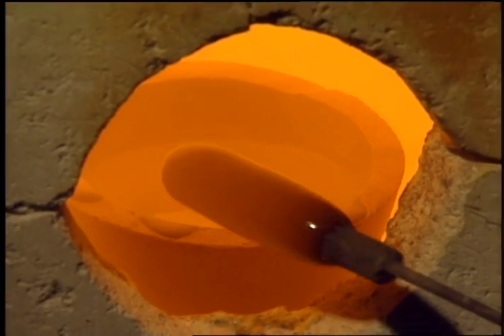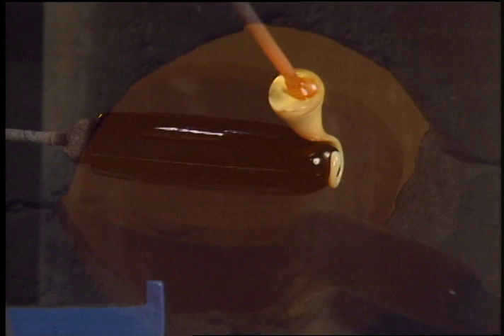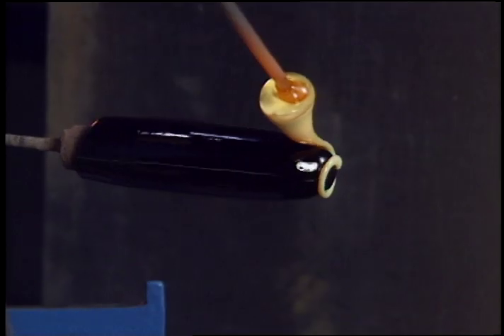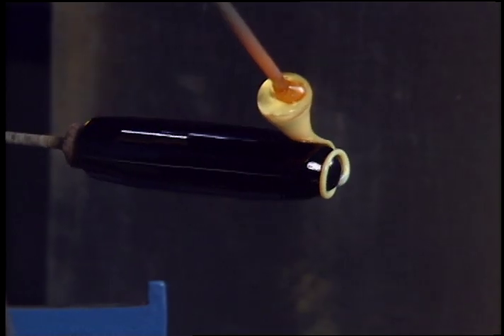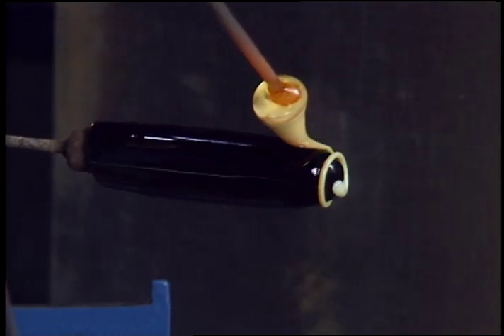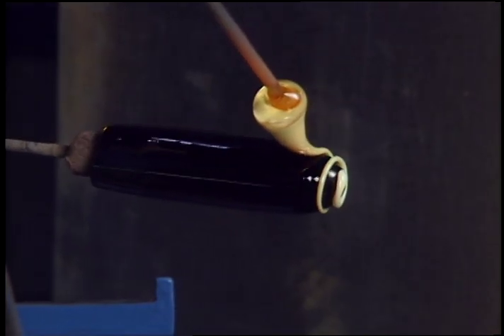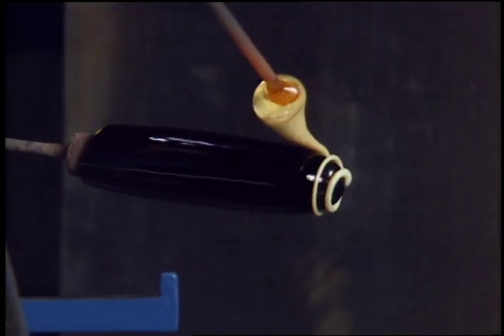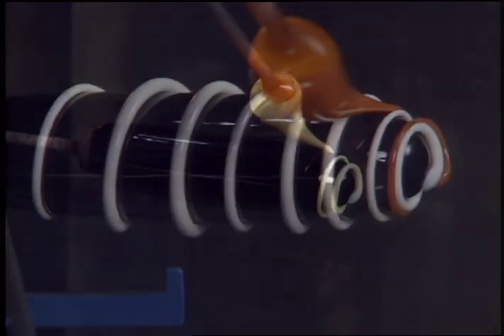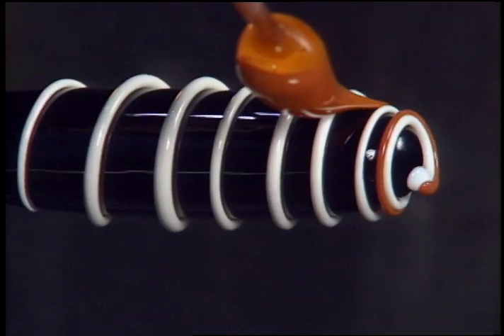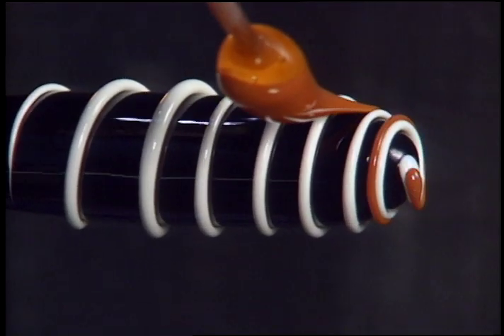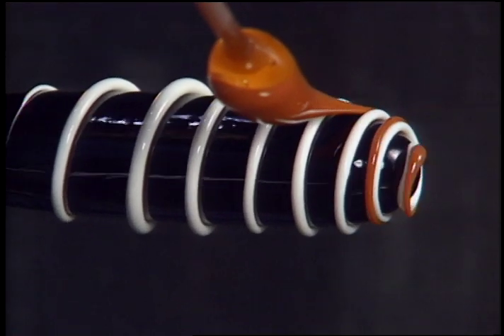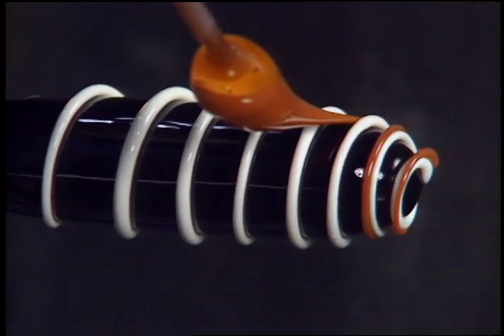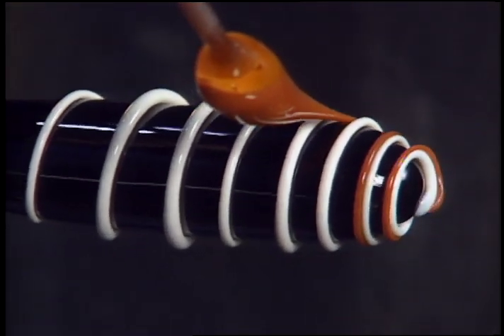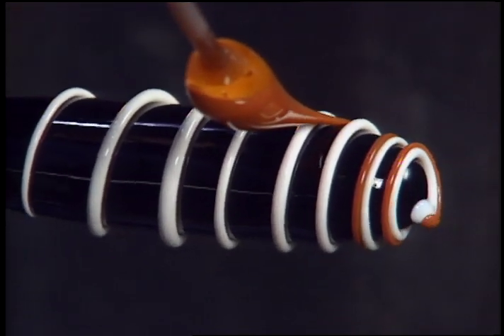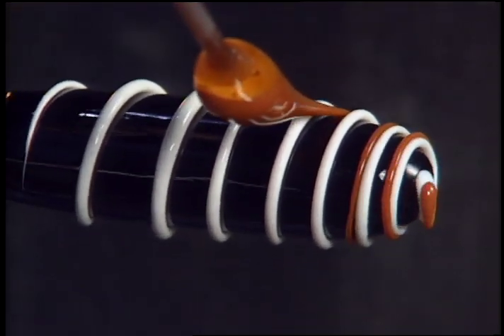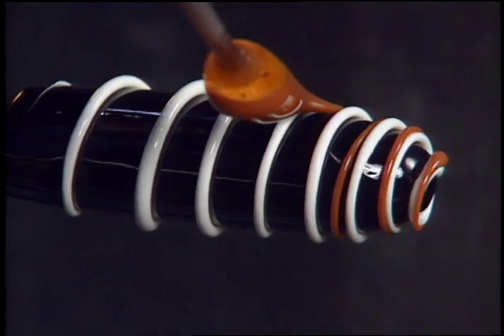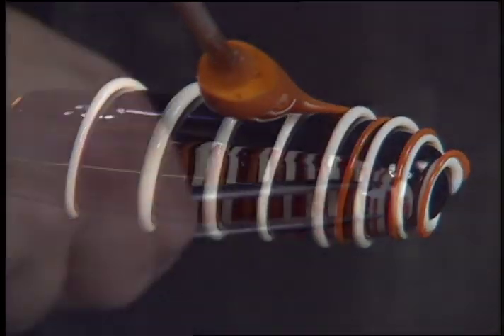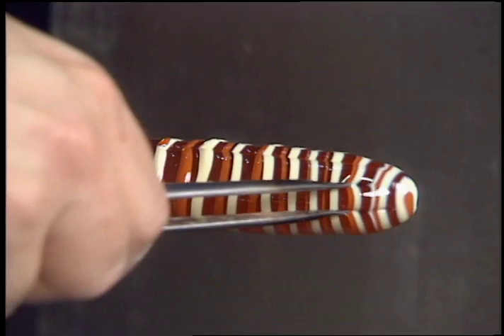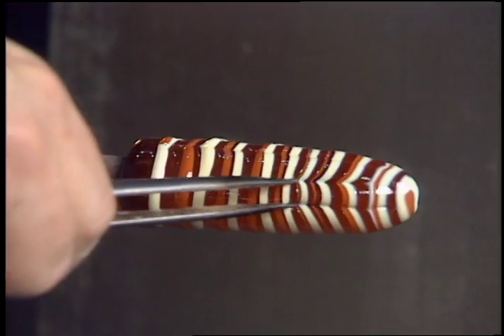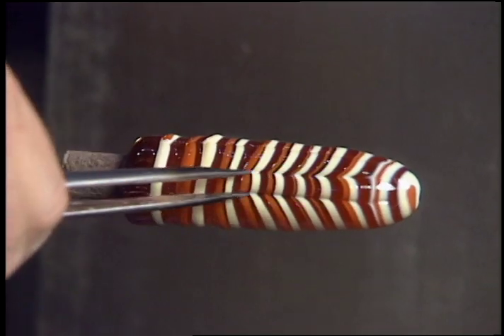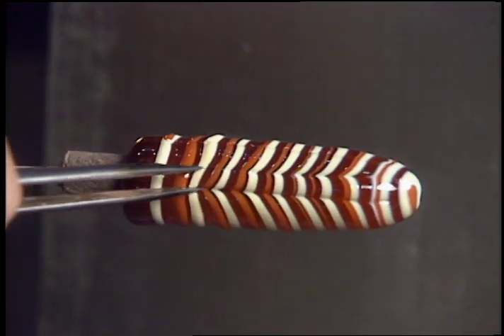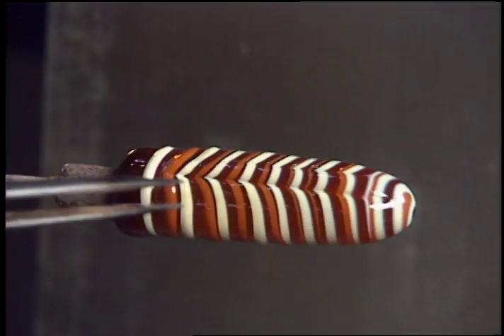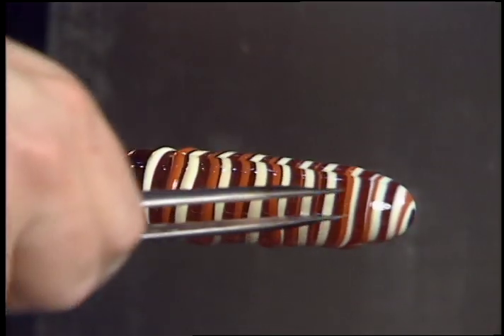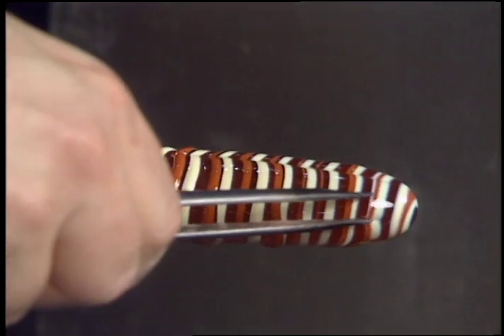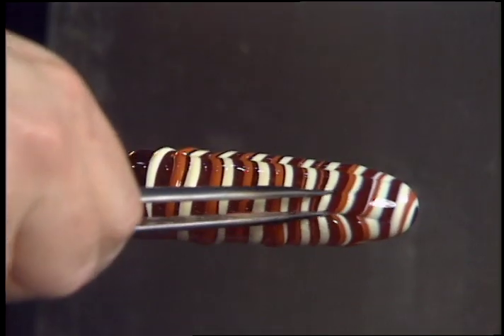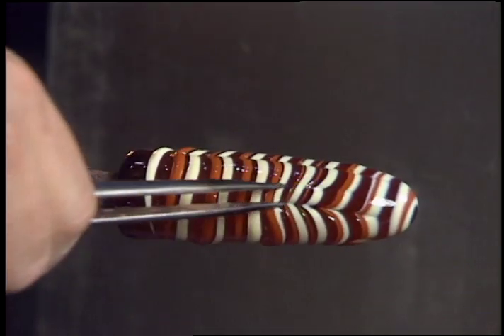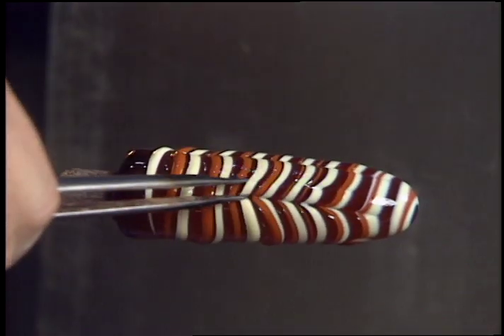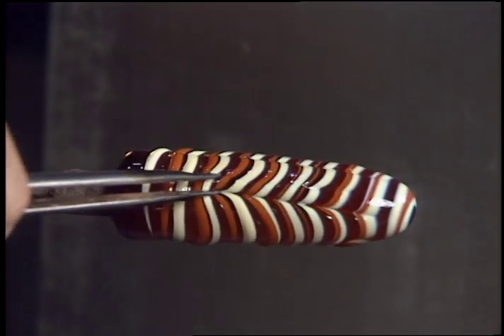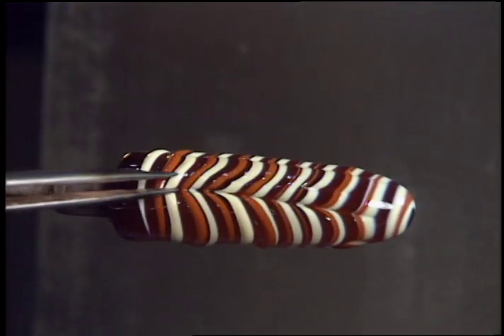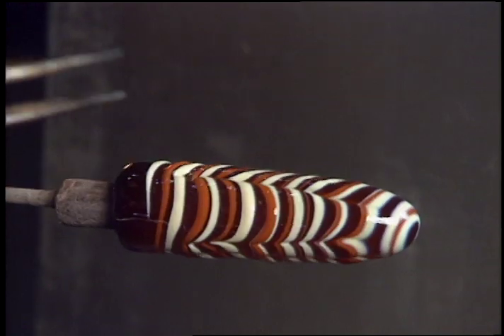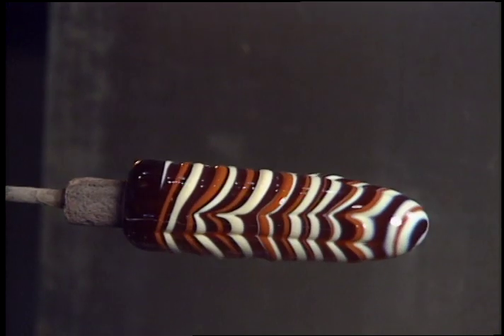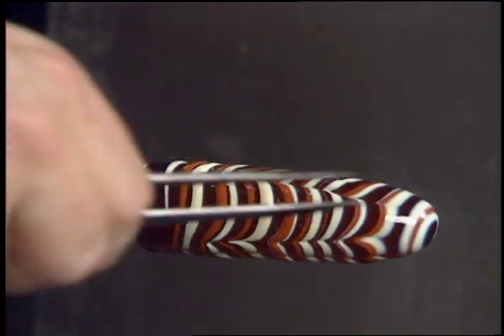Decorative threads of different colored glasses are added by trailing. After reheating the glass, the threads are combed or raked with a pointed tool.